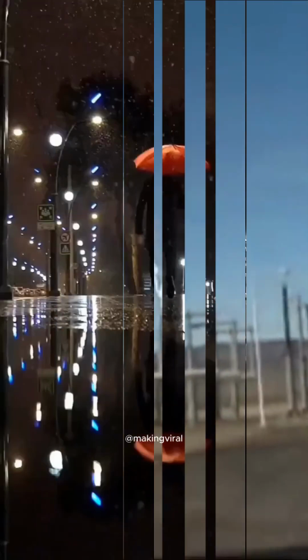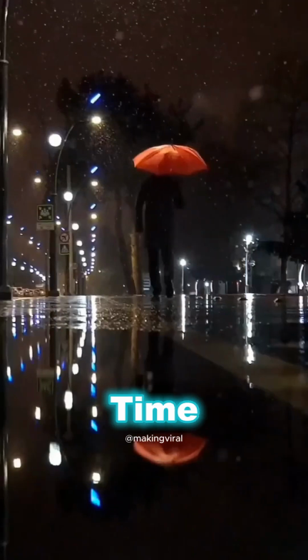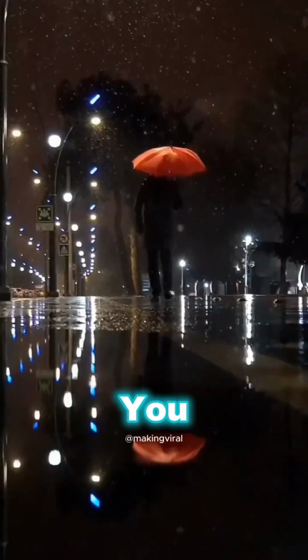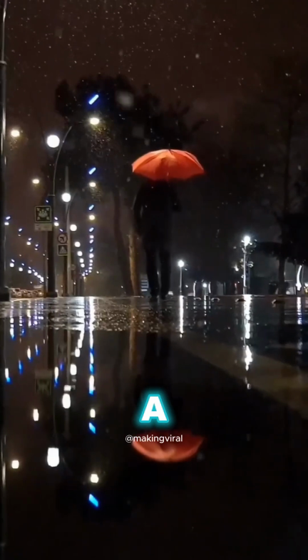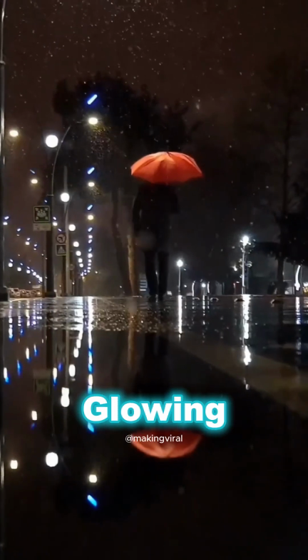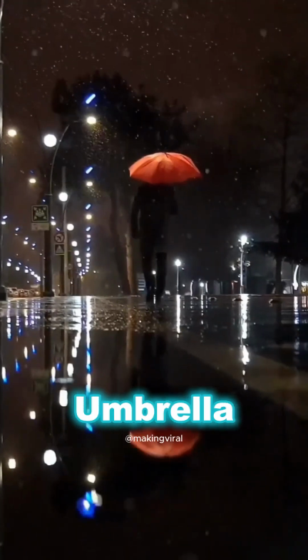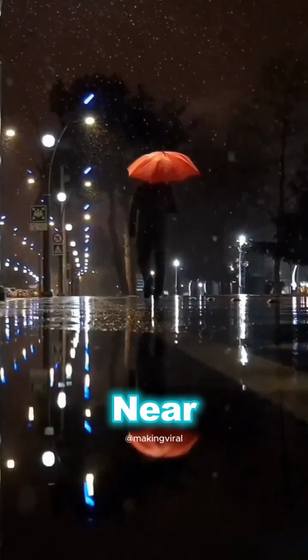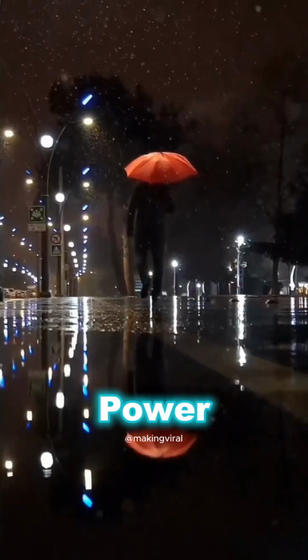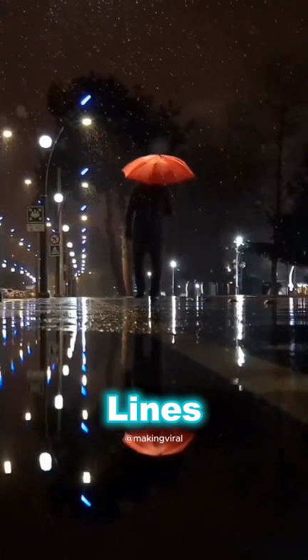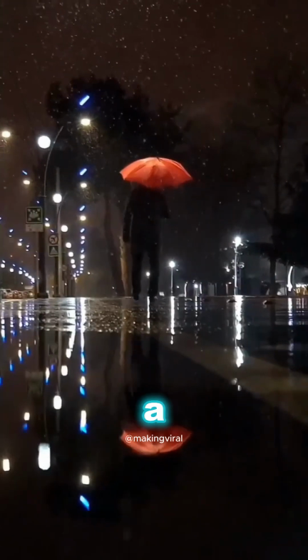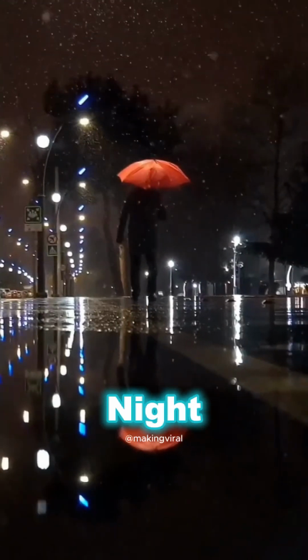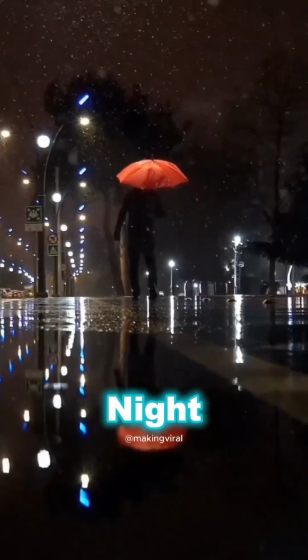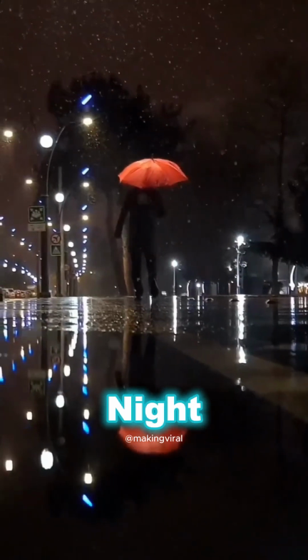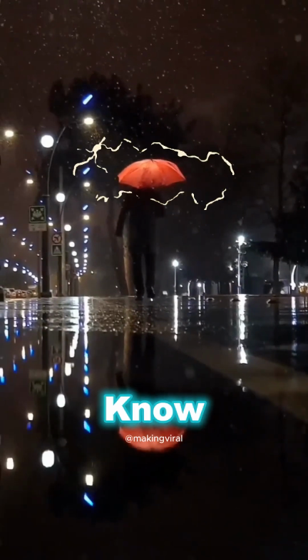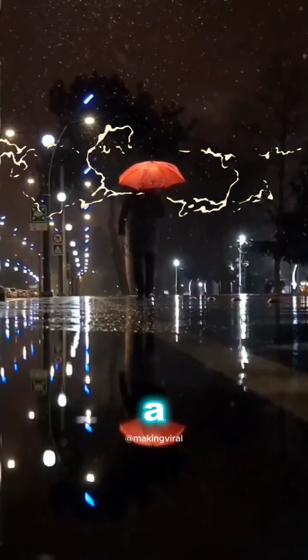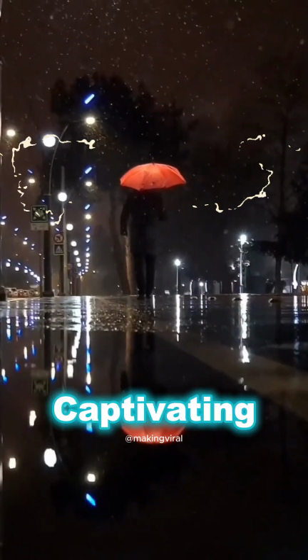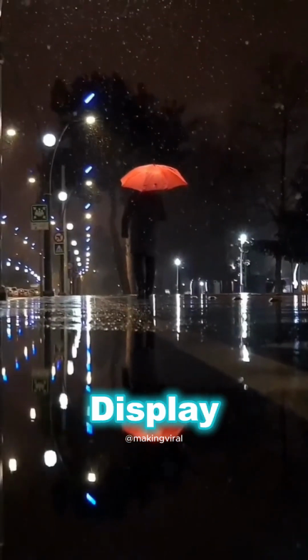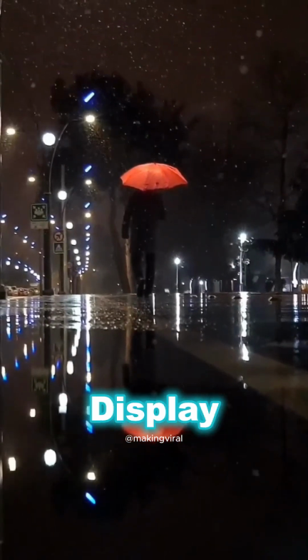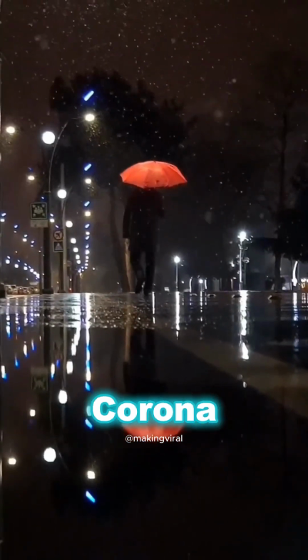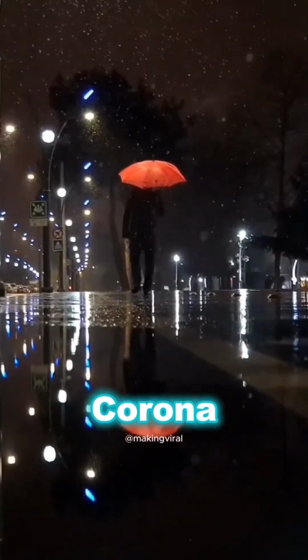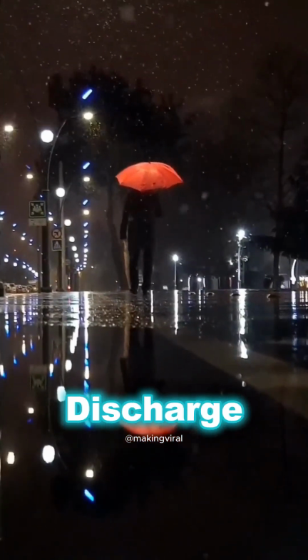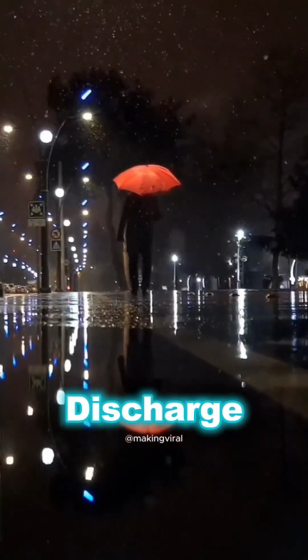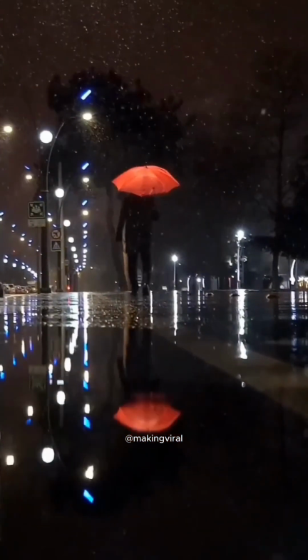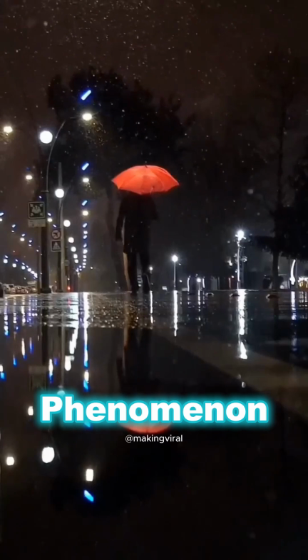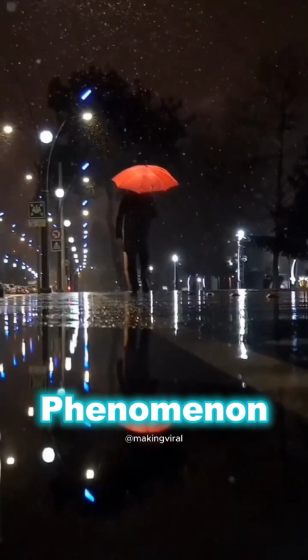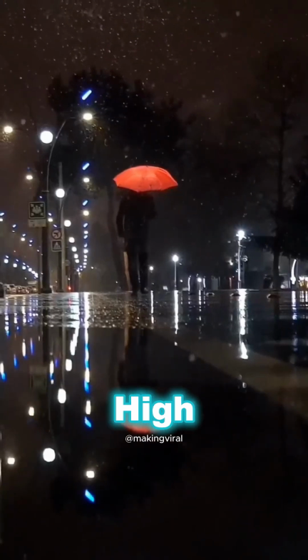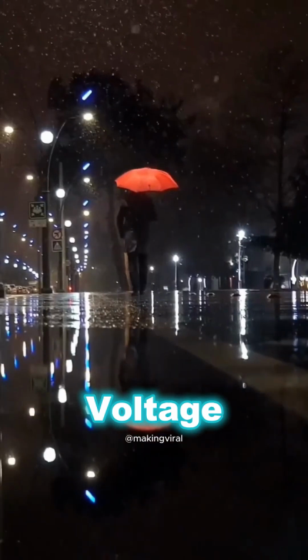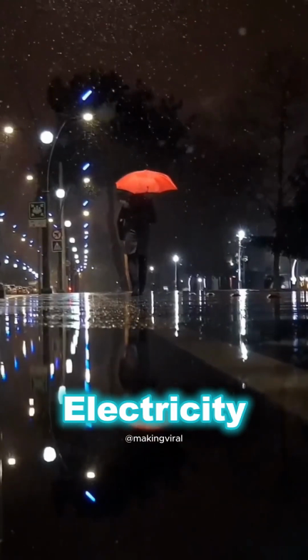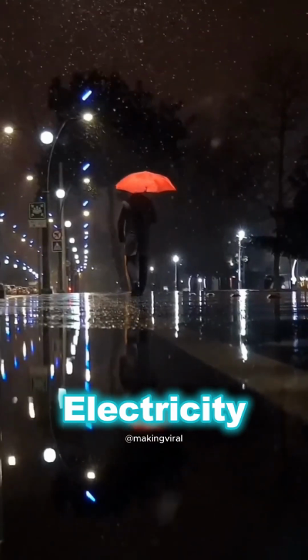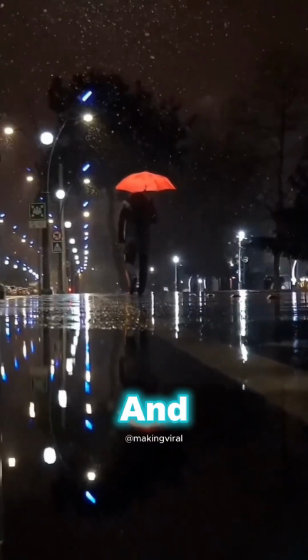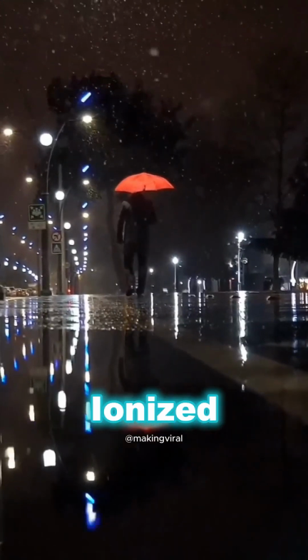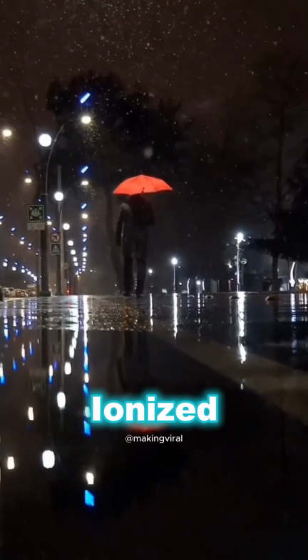Next time you see a glowing umbrella near power lines on a rainy night, you'll know it's a captivating display of corona discharge — a phenomenon of high voltage electricity and ionized air.